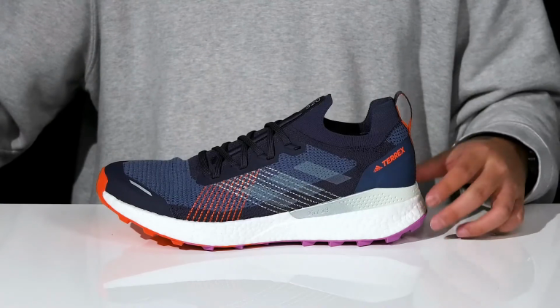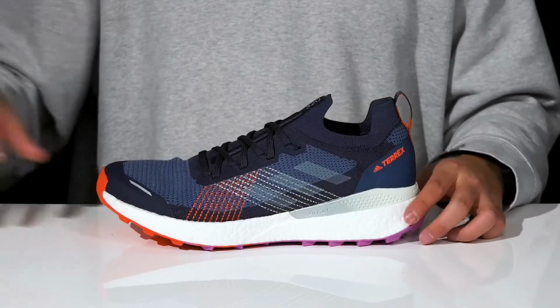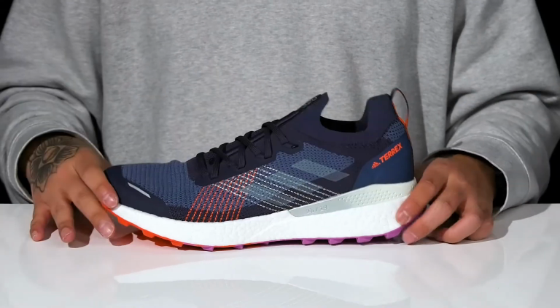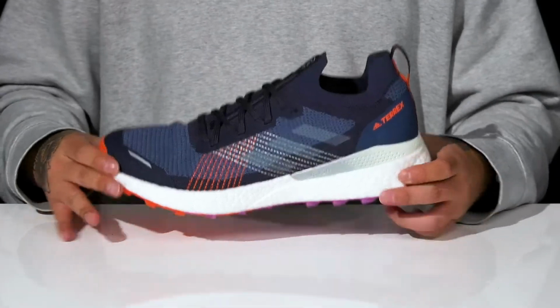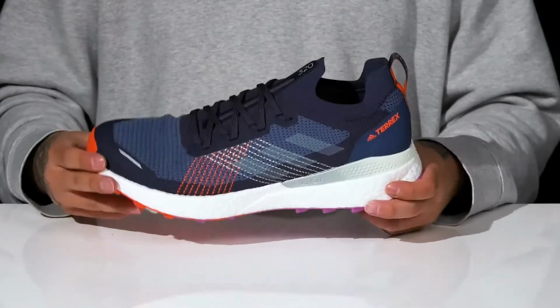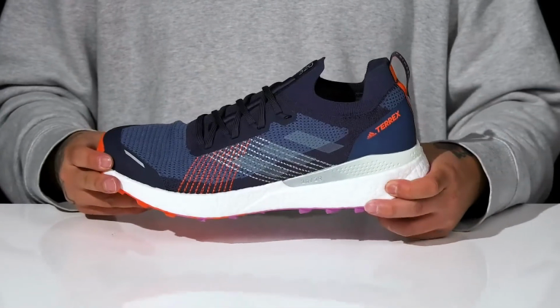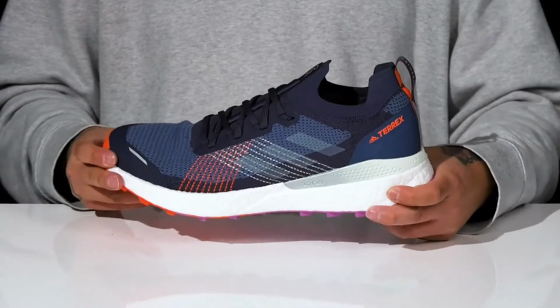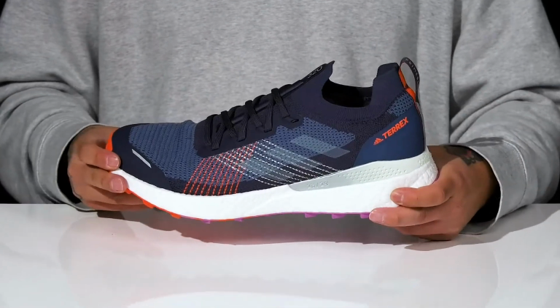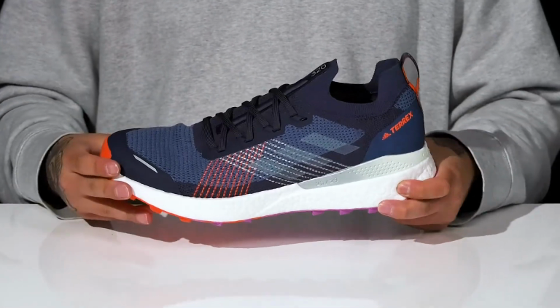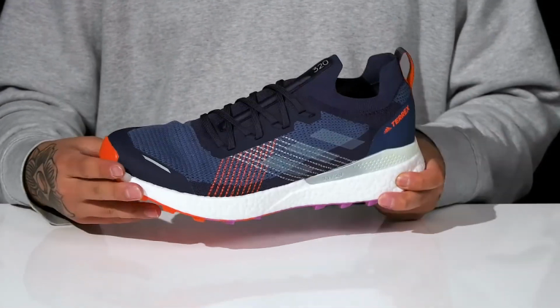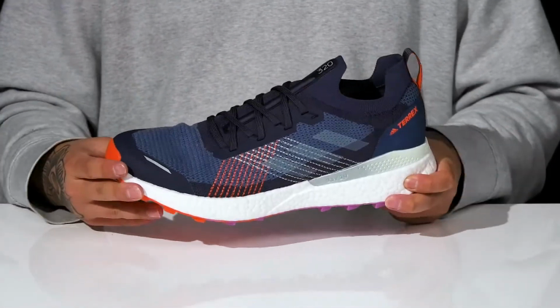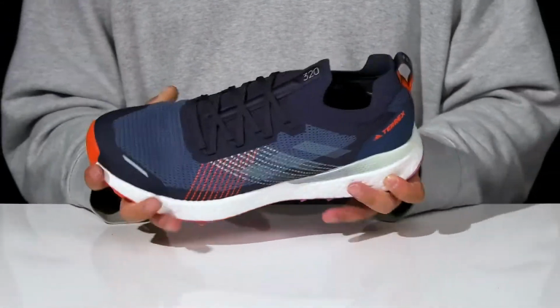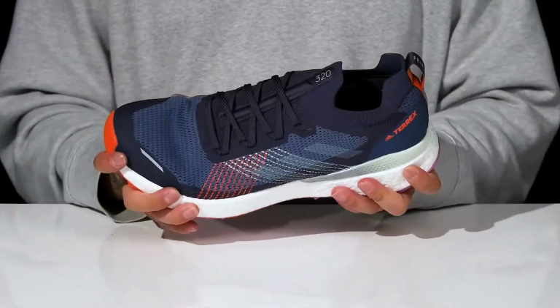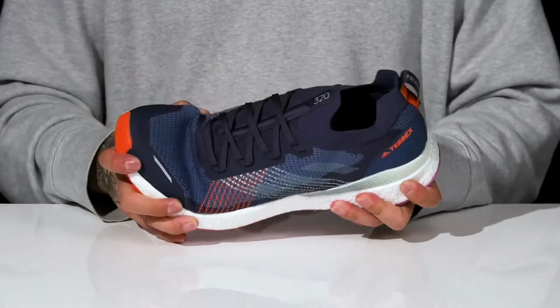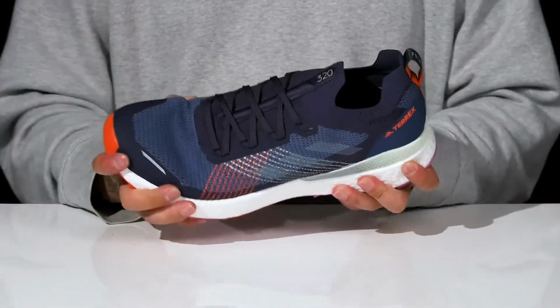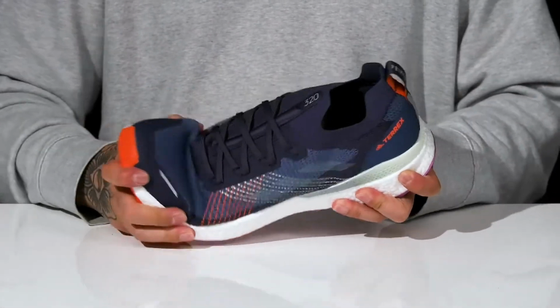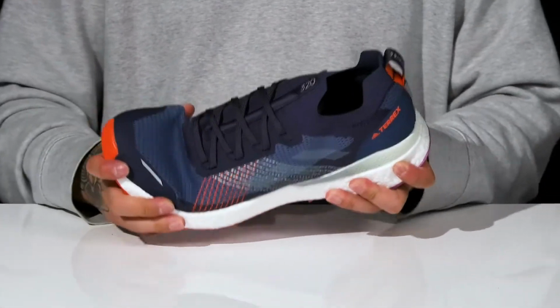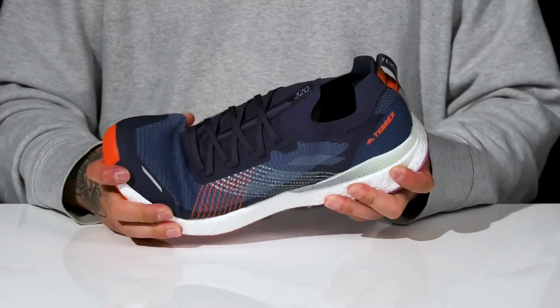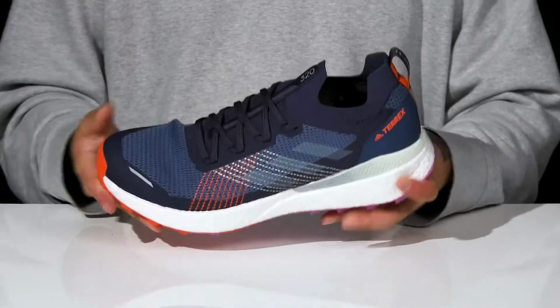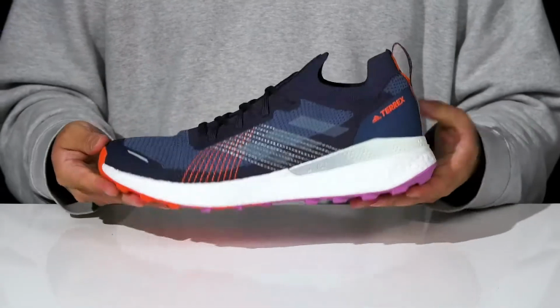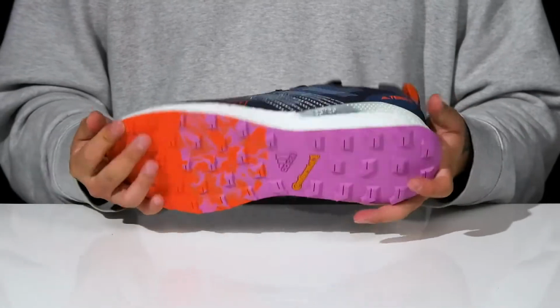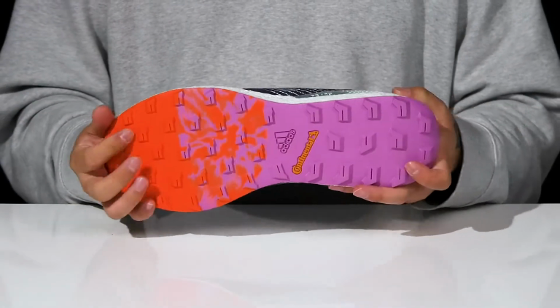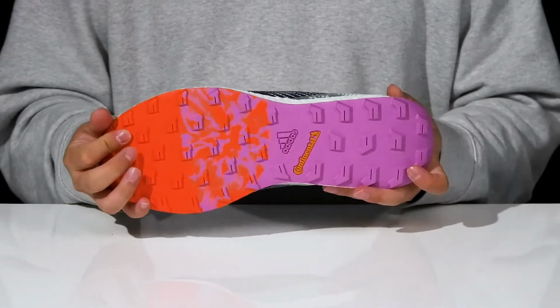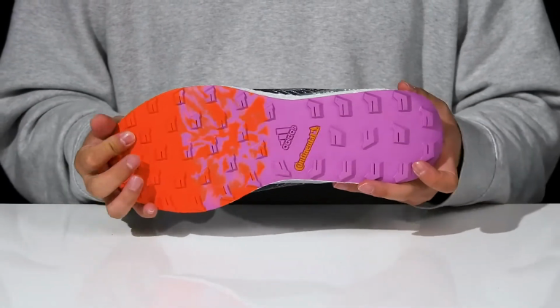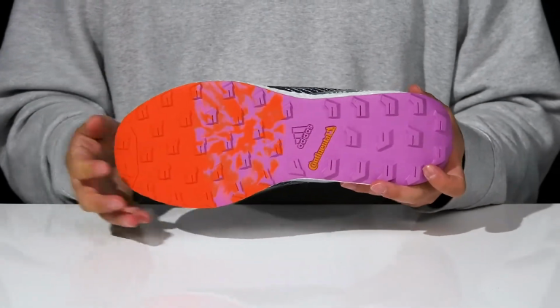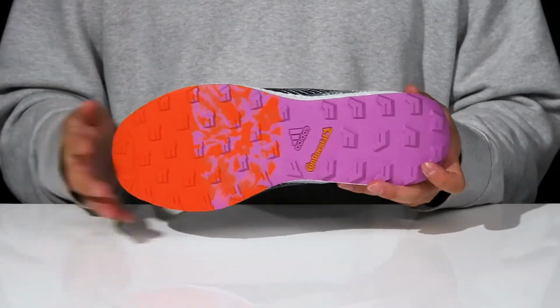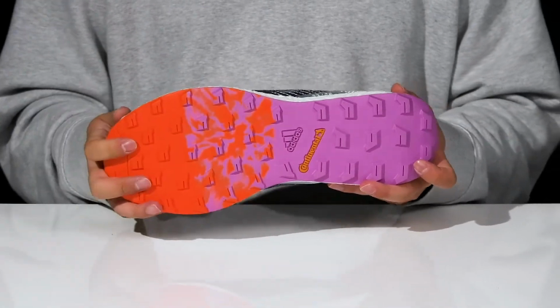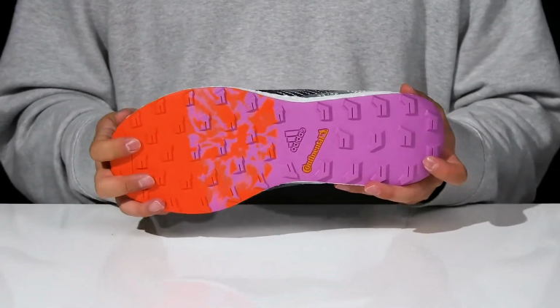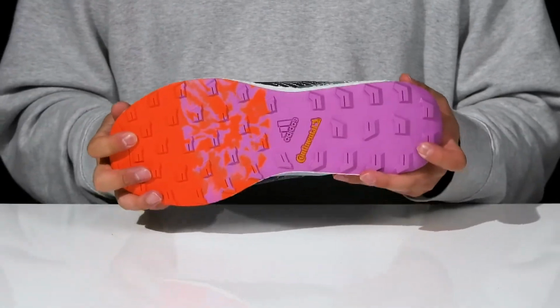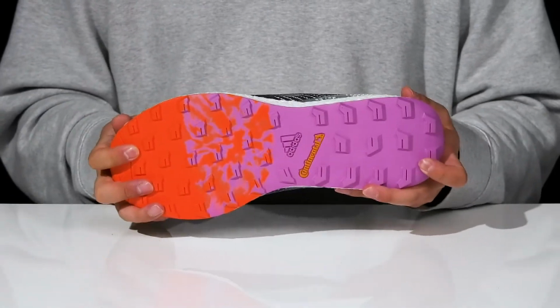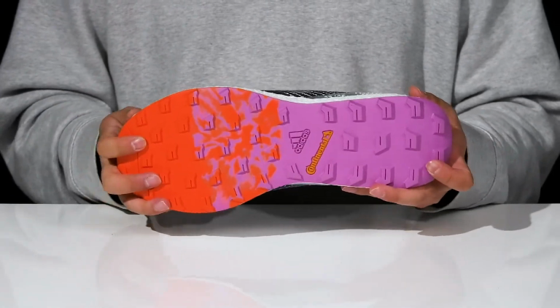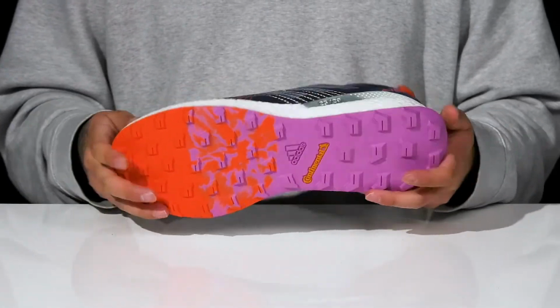That works really well with the lightweight shock-absorbing Boost midsole. It also has a very sturdy yet flexible design, and it sits on top of a textured Continental rubber outsole to keep you stable.